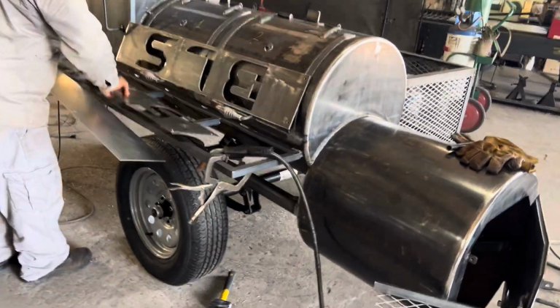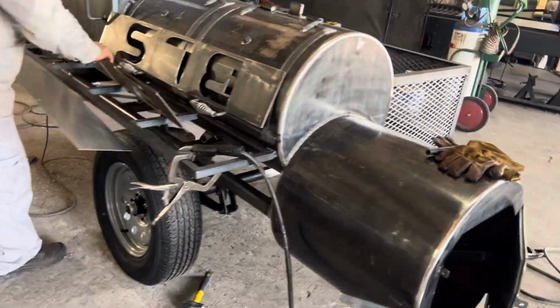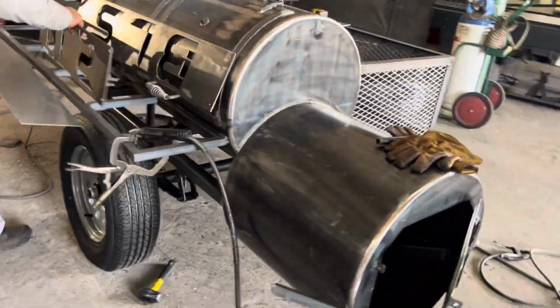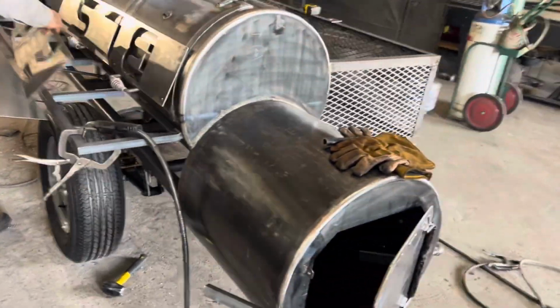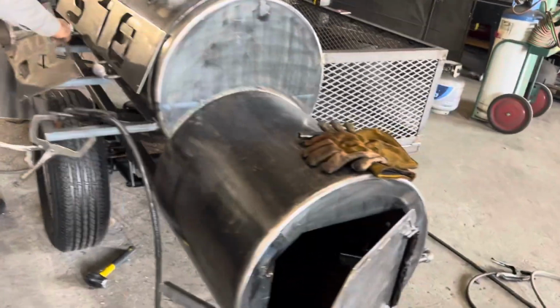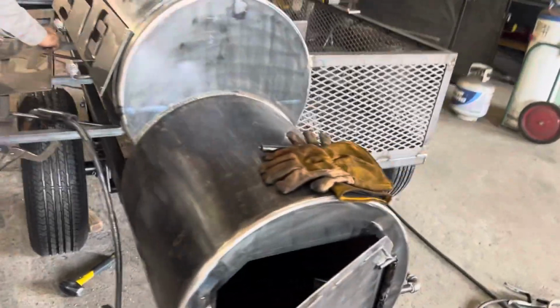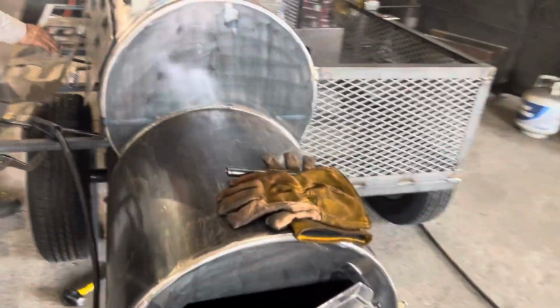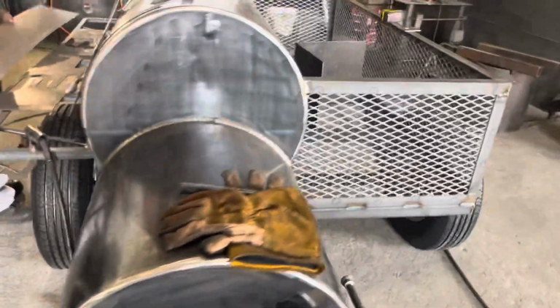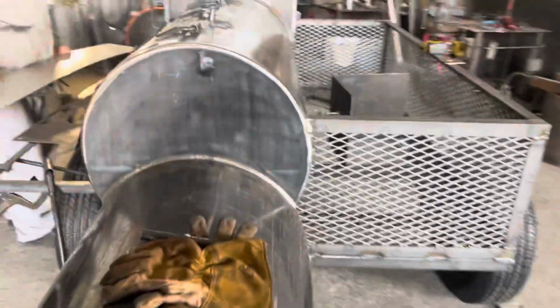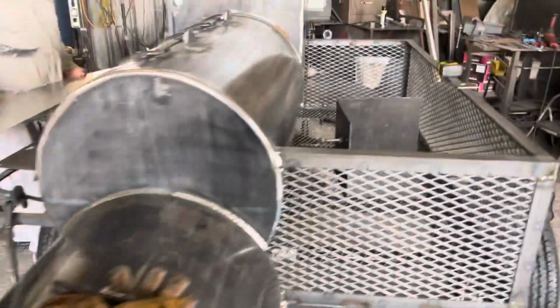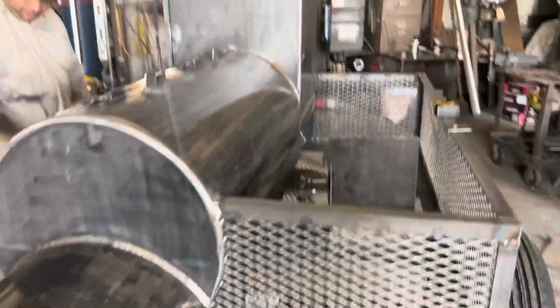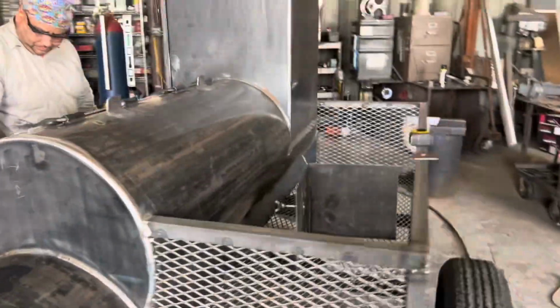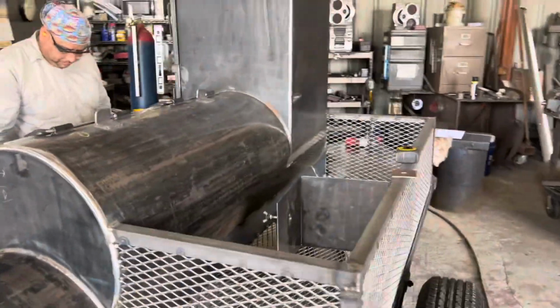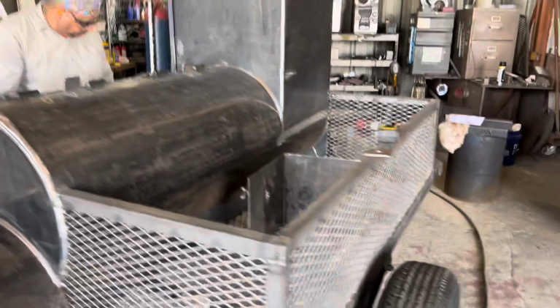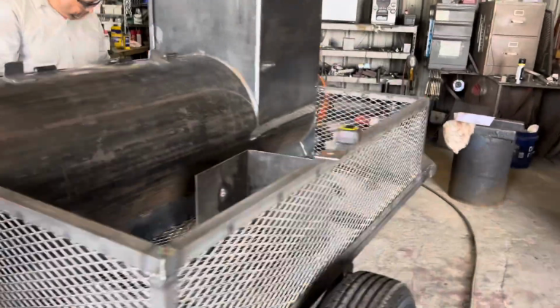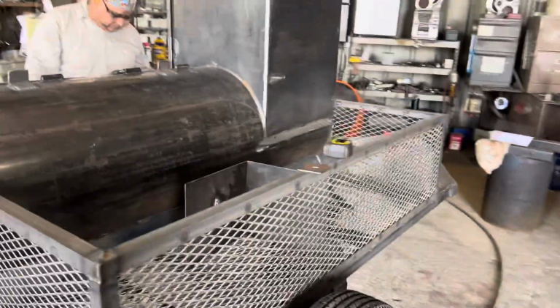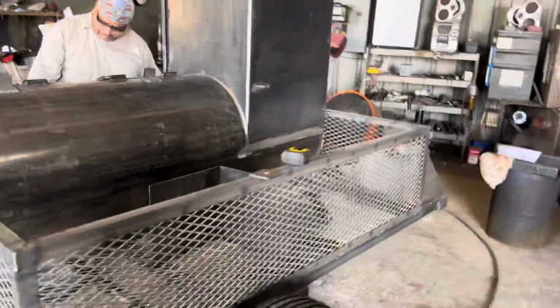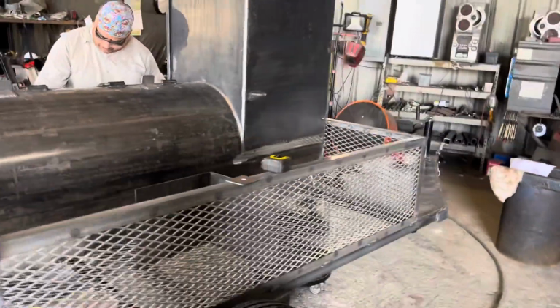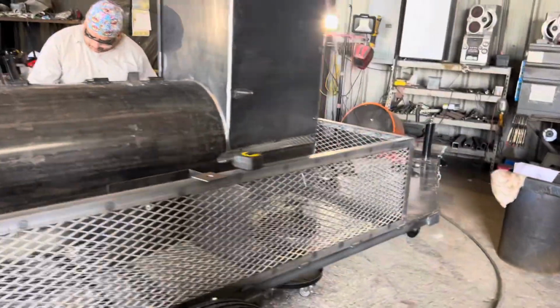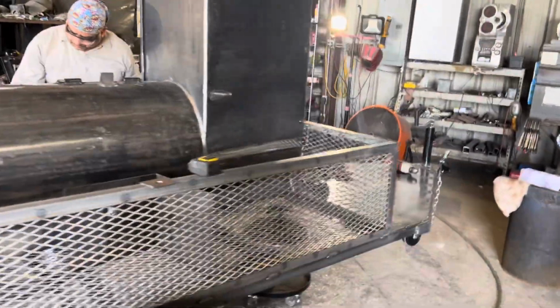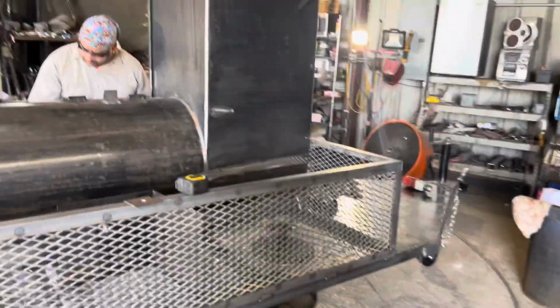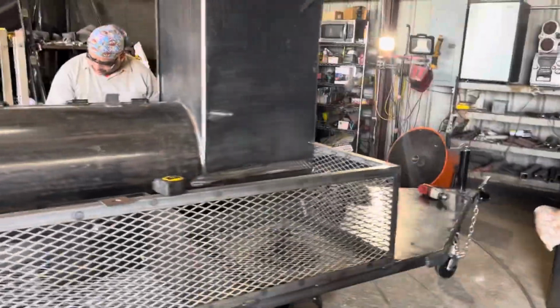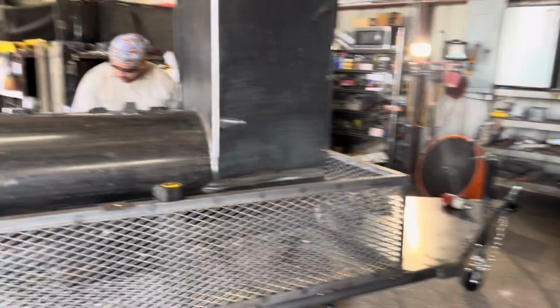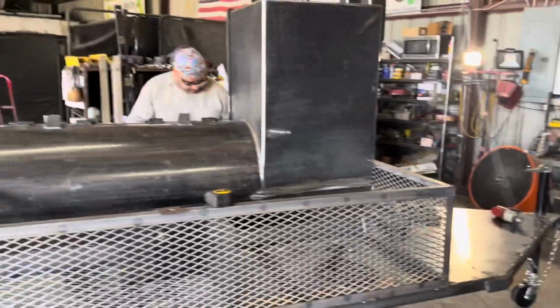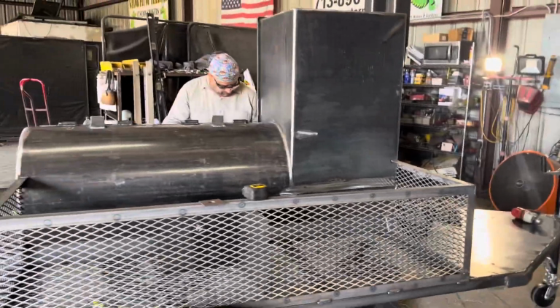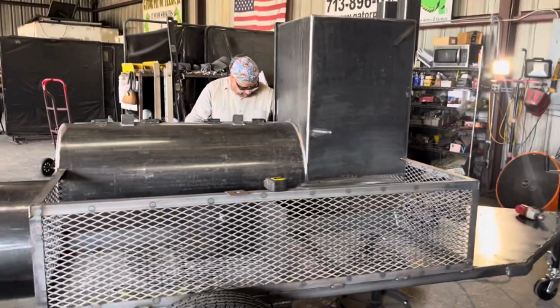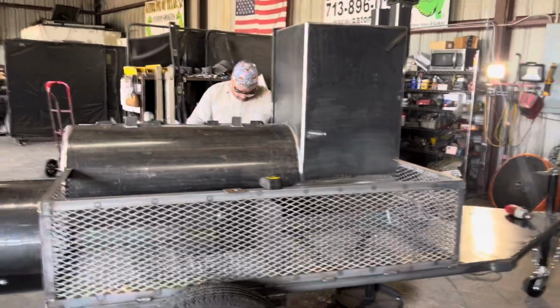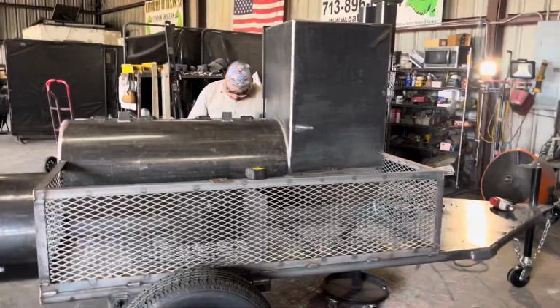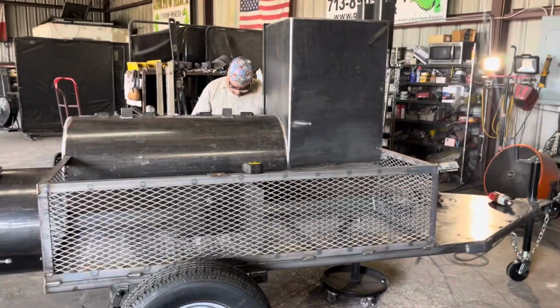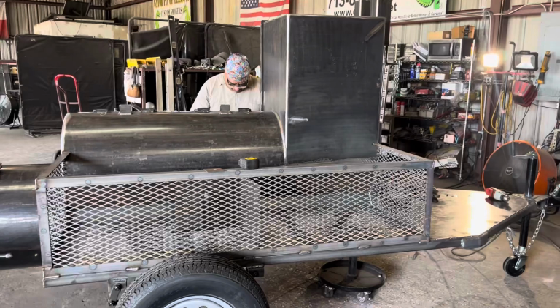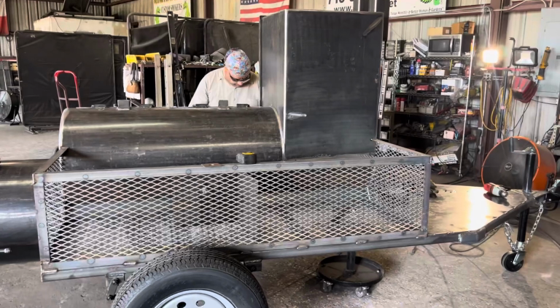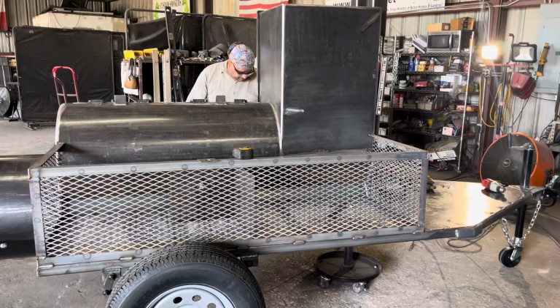Very nice trailer. It is the Carnivore on our website at gatorpit.net. You'll see the Carnivore model on our trailer pit page at gatorpit.net.